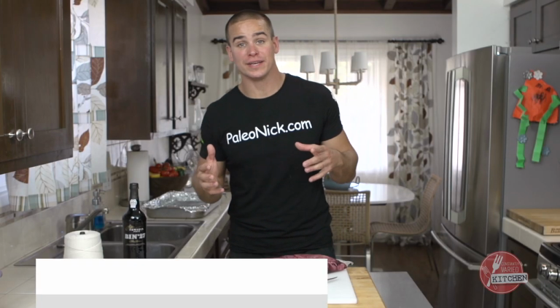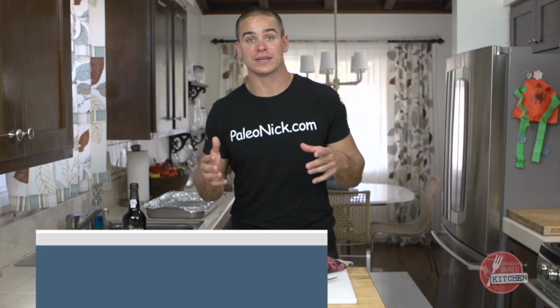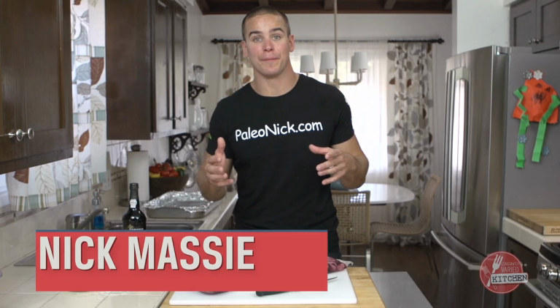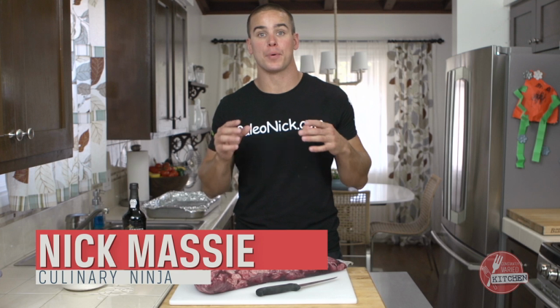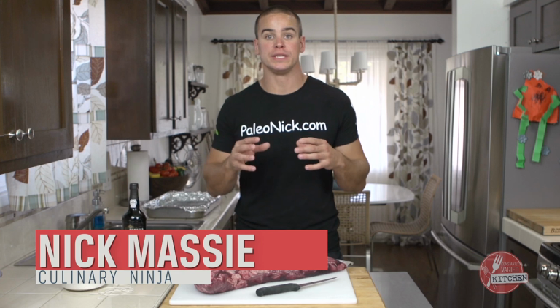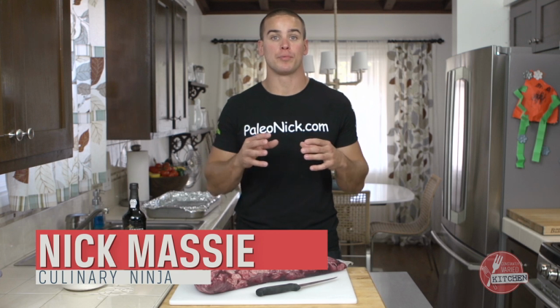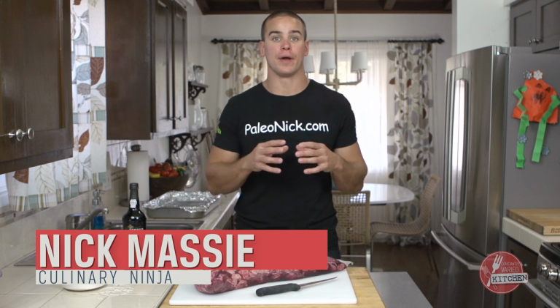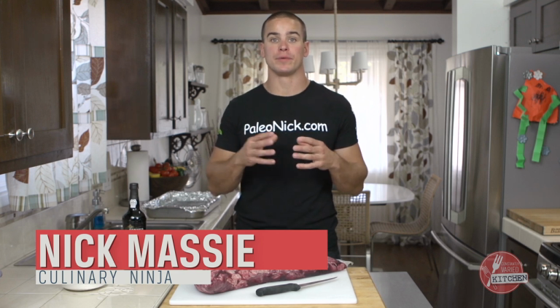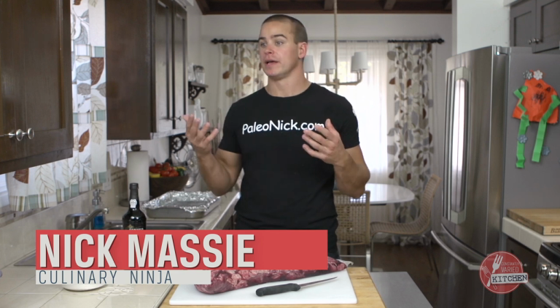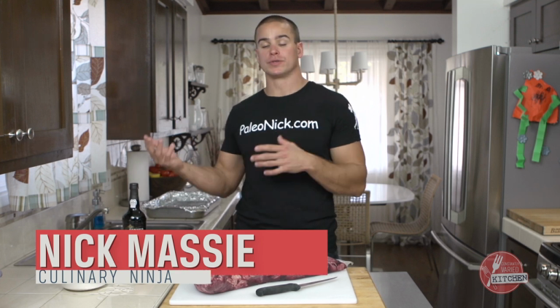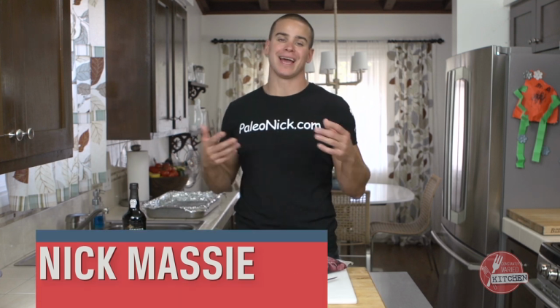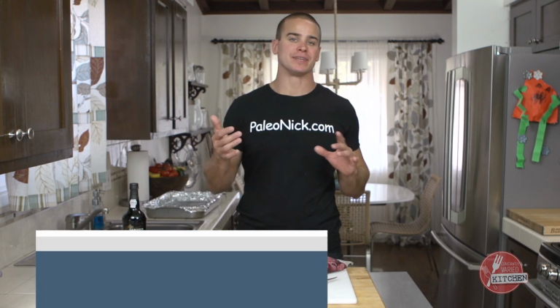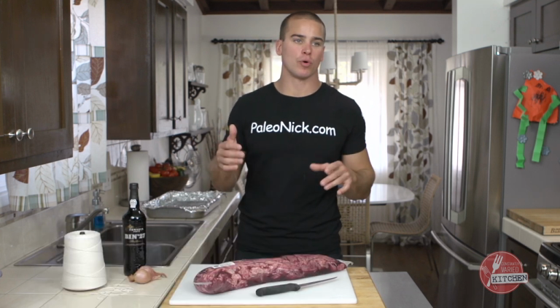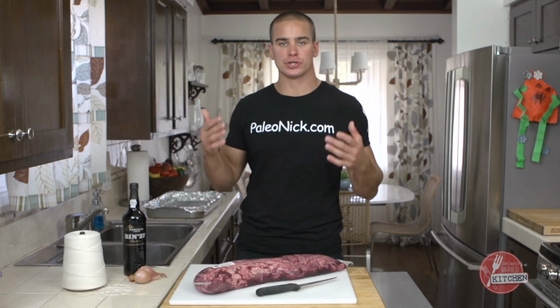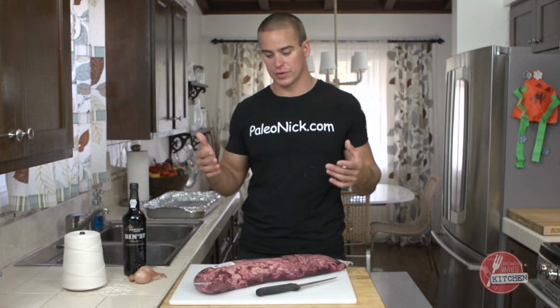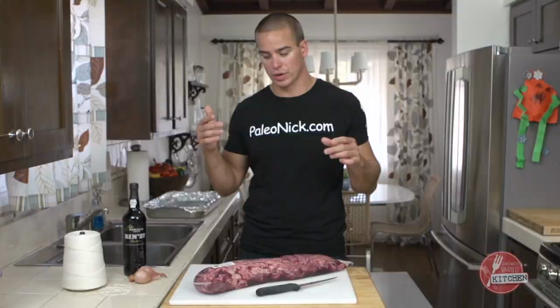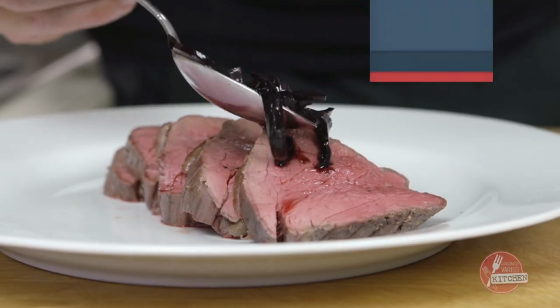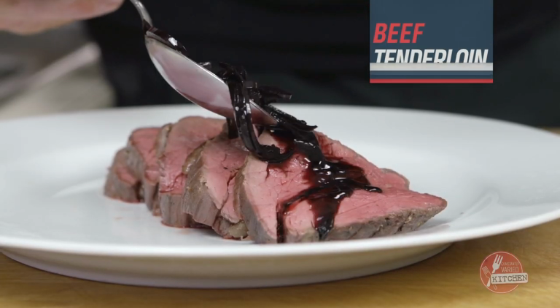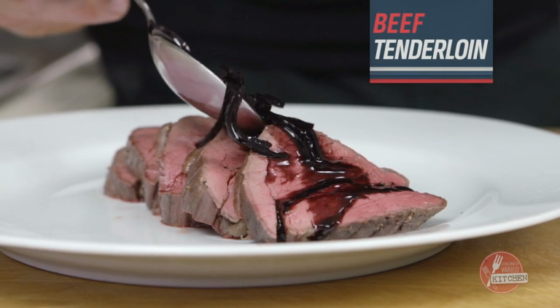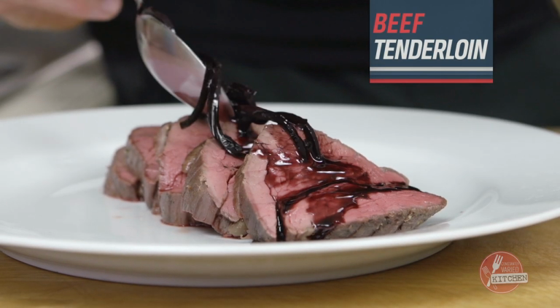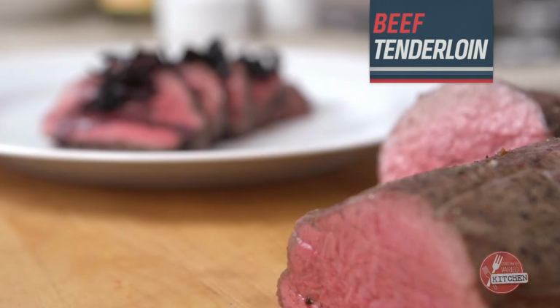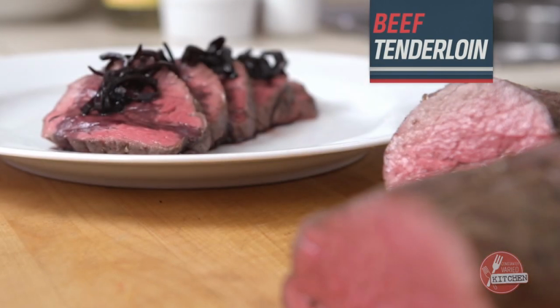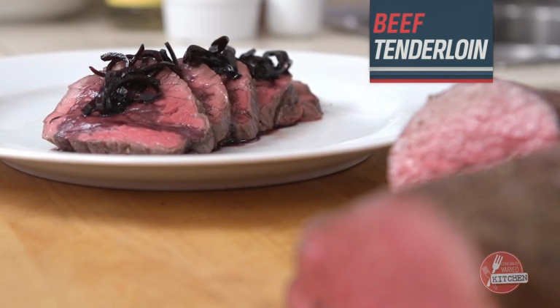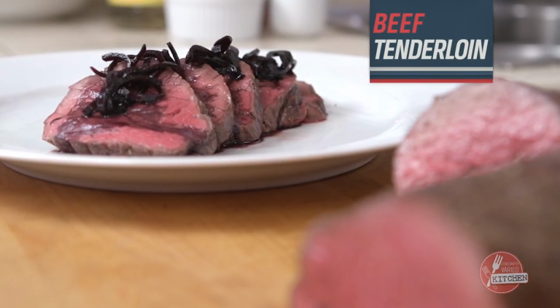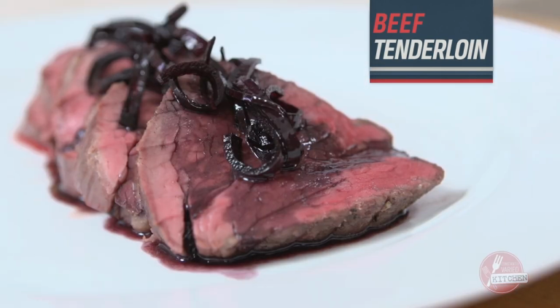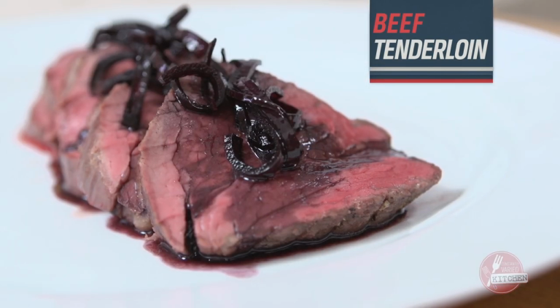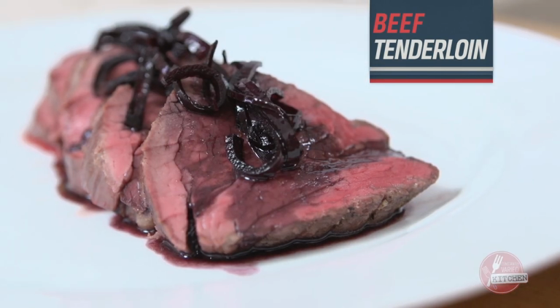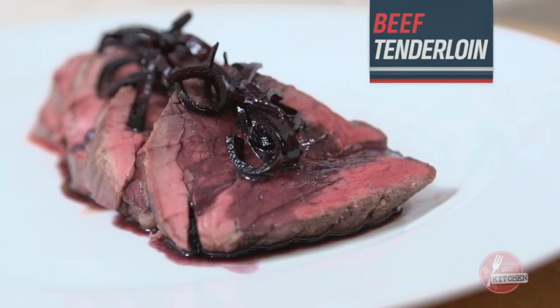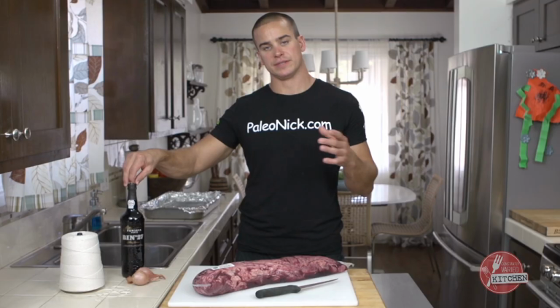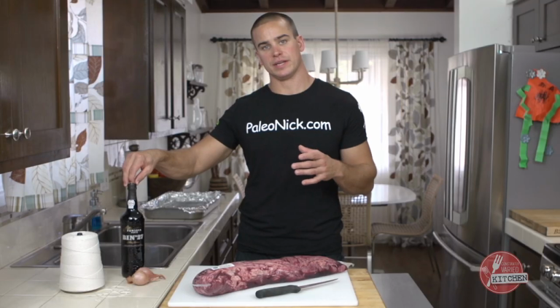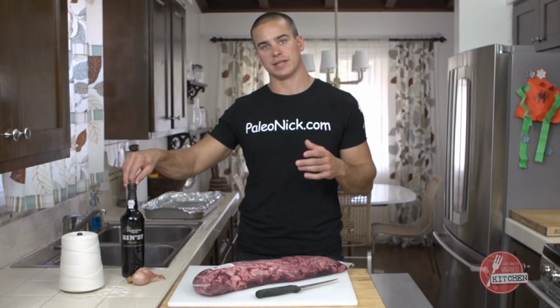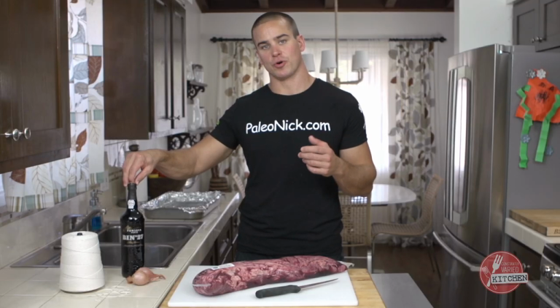Holidays are coming up — protein prep, right? Everybody, you know, turkey, ham — it gets a little boring. I'm gonna show you how to do roasted beef tenderloin with shallot and port wine reduction. Gather these ingredients and let's get rolling.